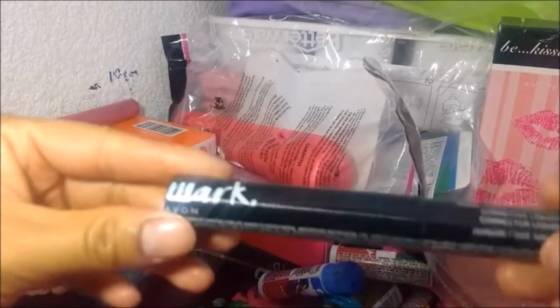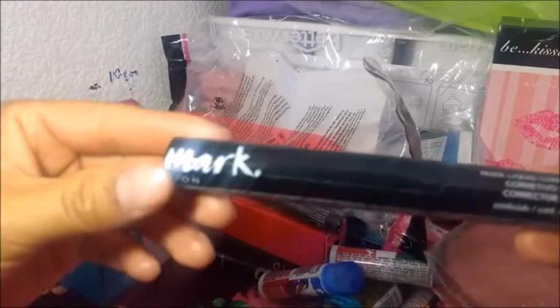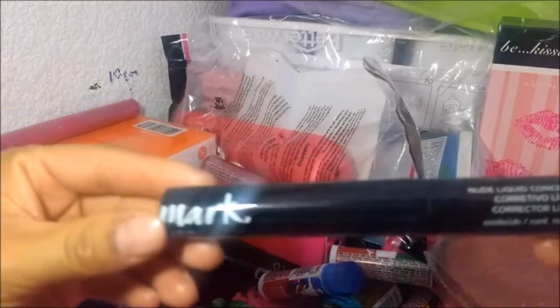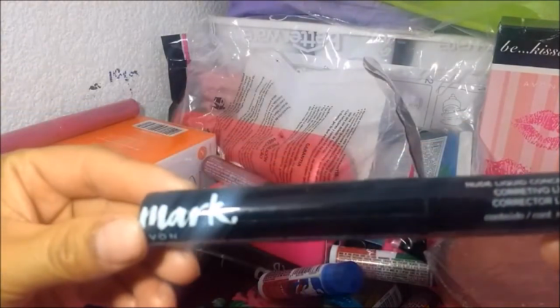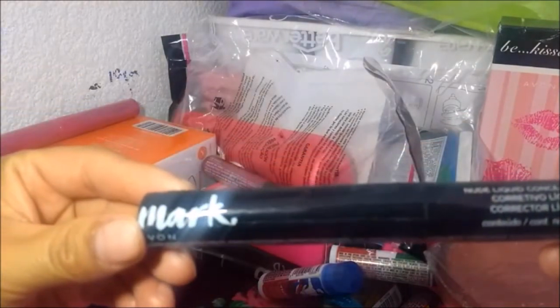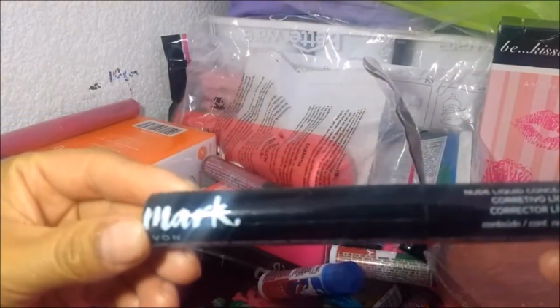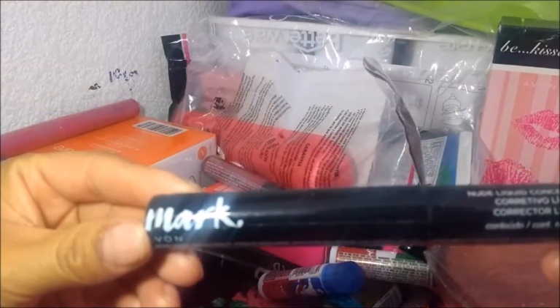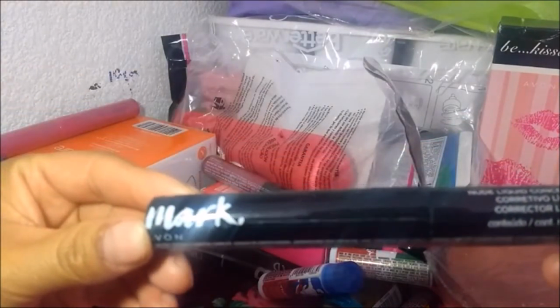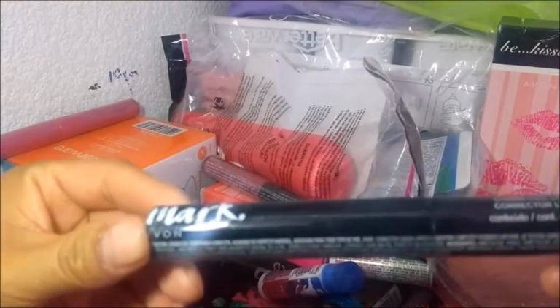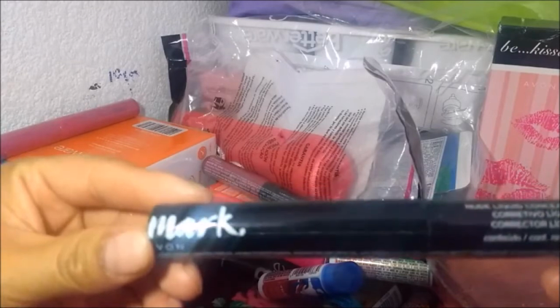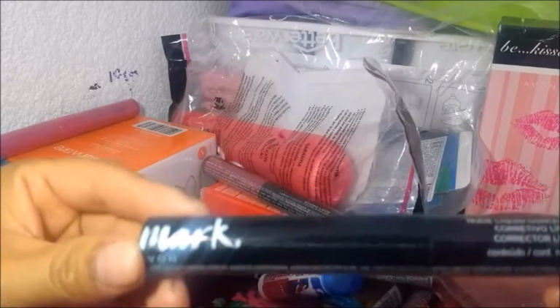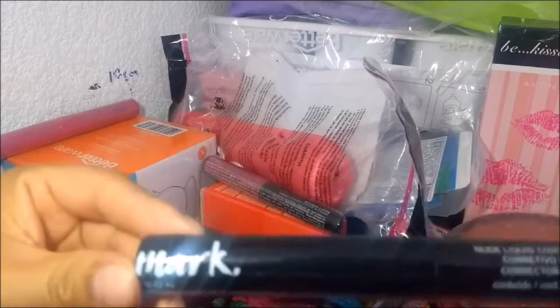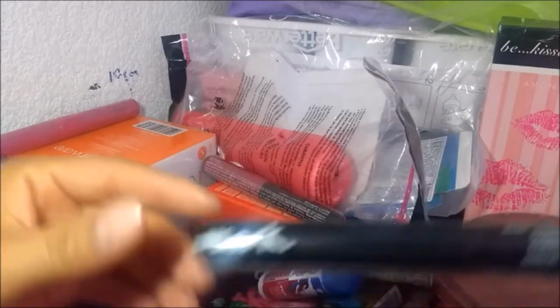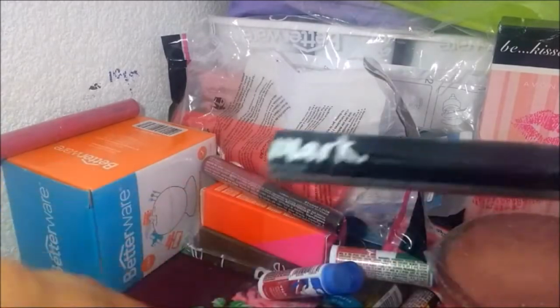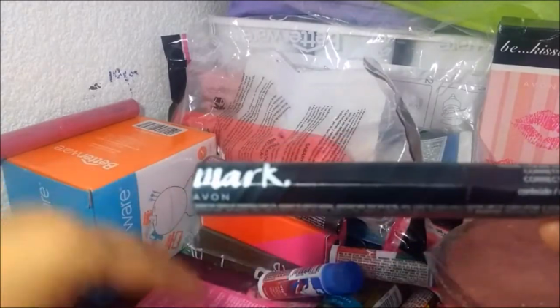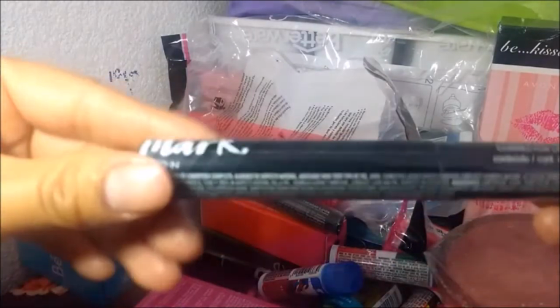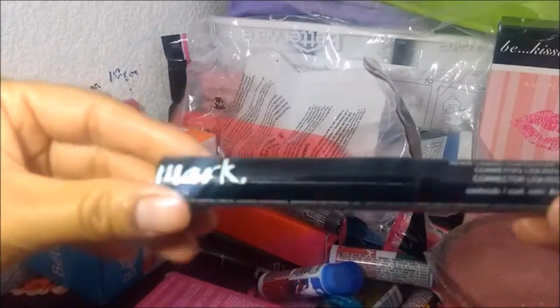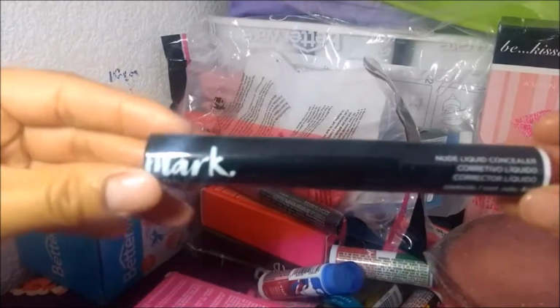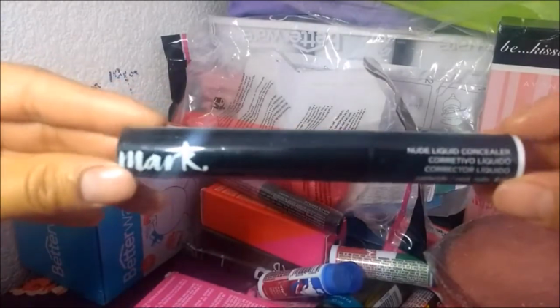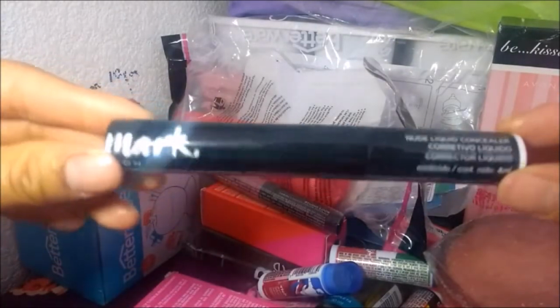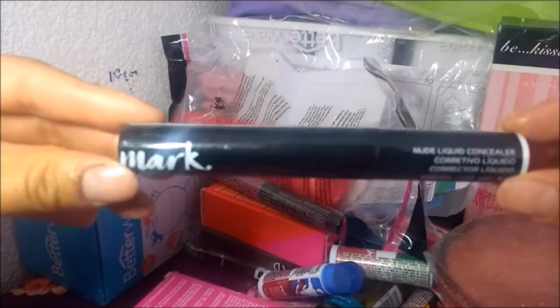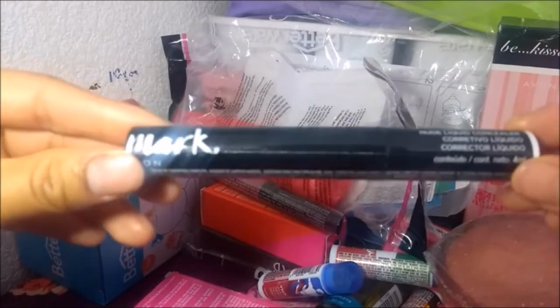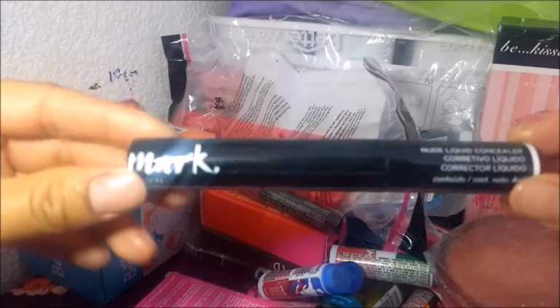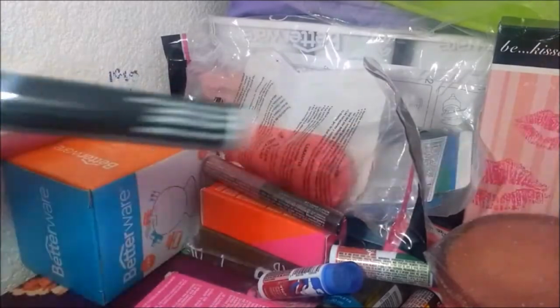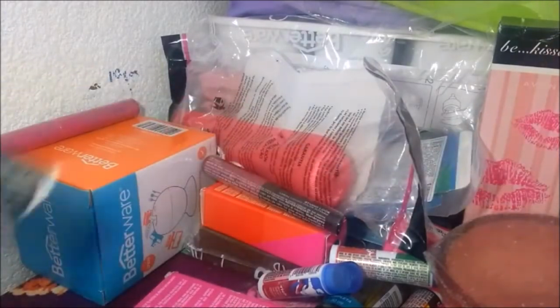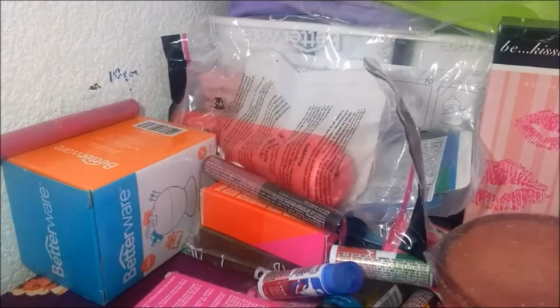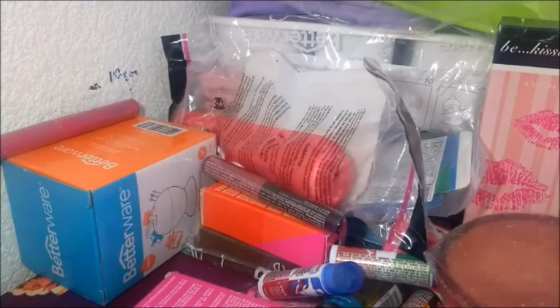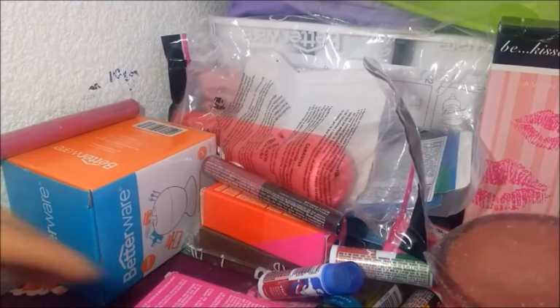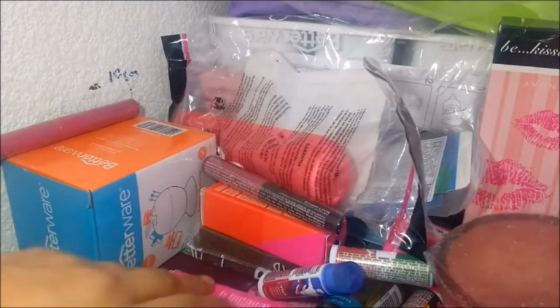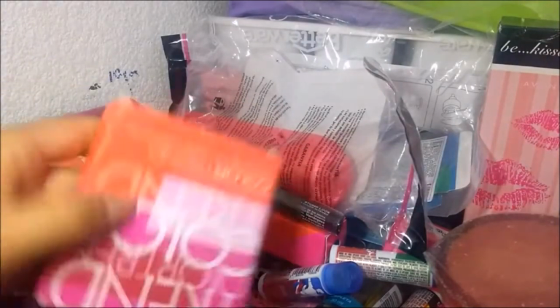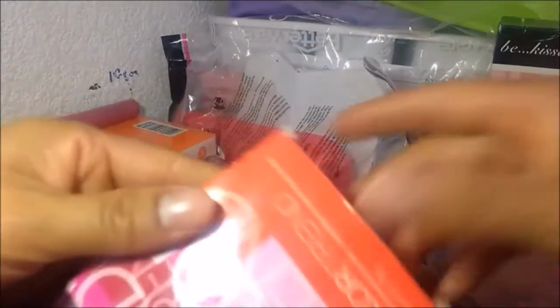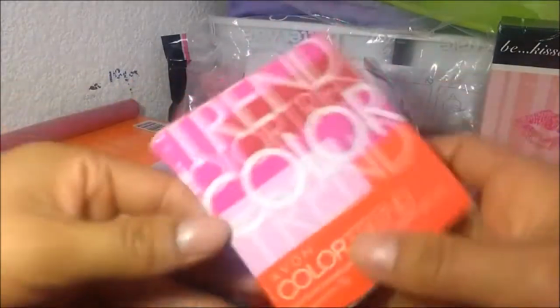Este lo pedí para probarlo. Es un corrector líquido — pensé que era el rímel. Lo pedí para probarlo. La nadalina de Mark: hay algunos que les gusta, hay otros que no las recomiendan. Entonces vamos a ver qué tal.